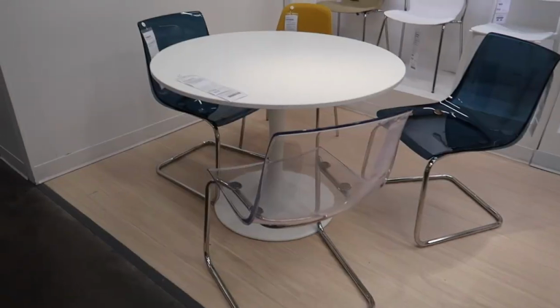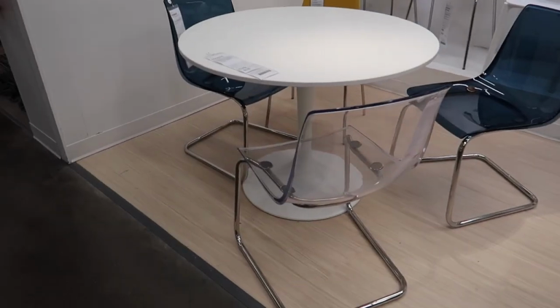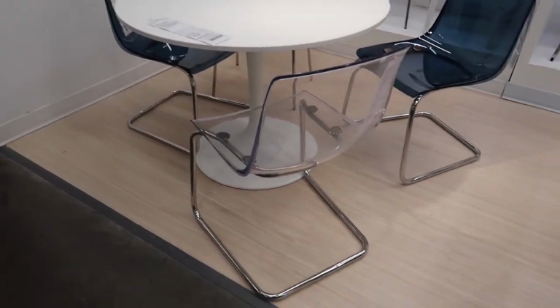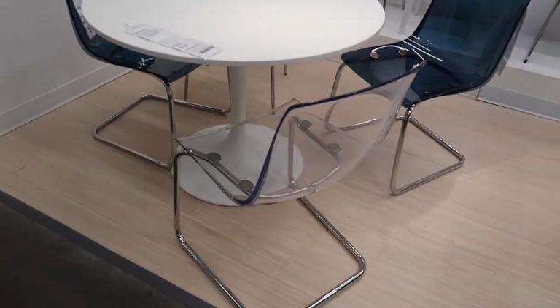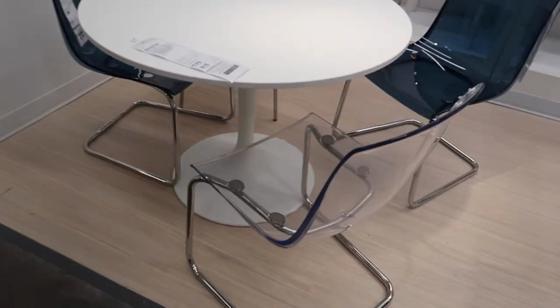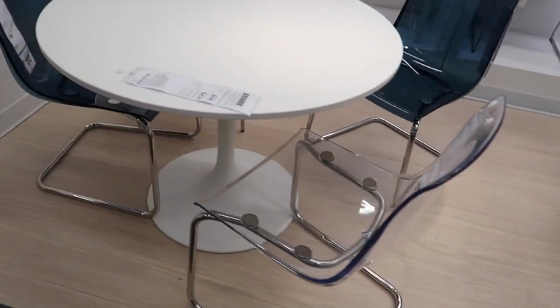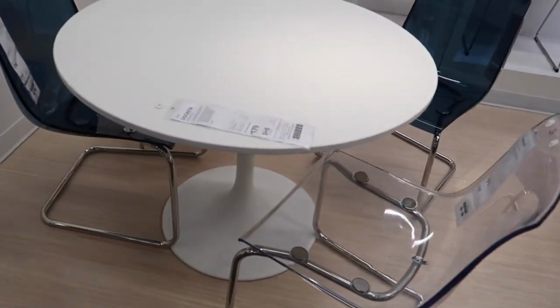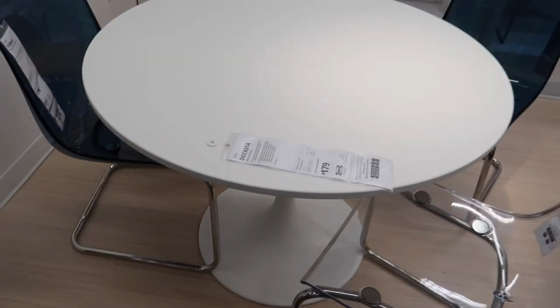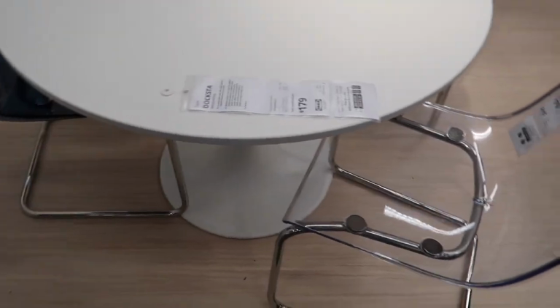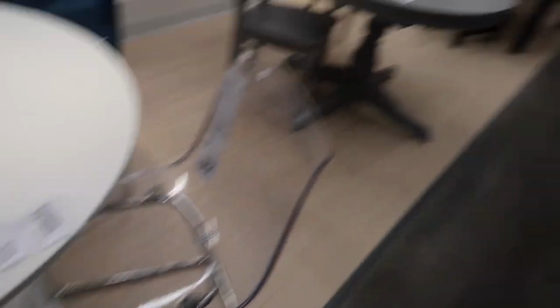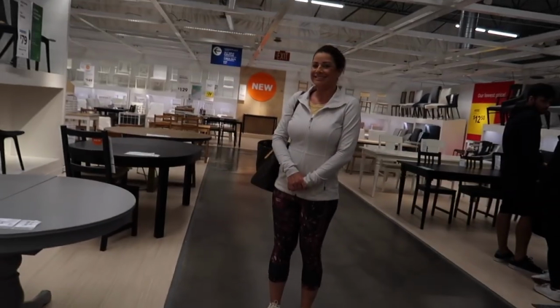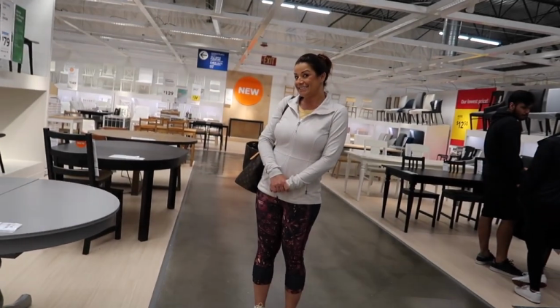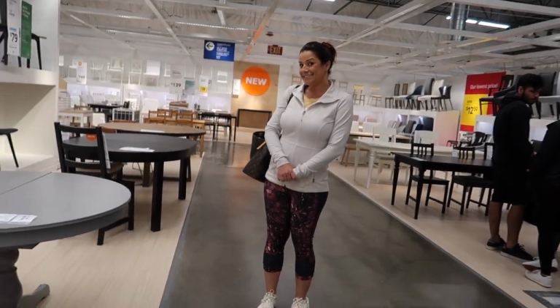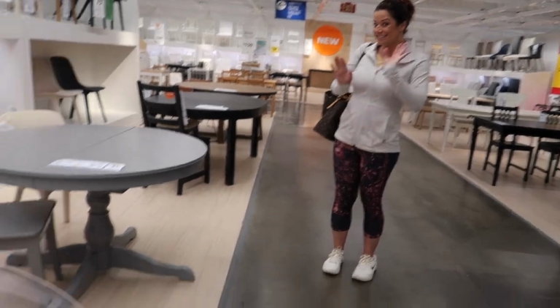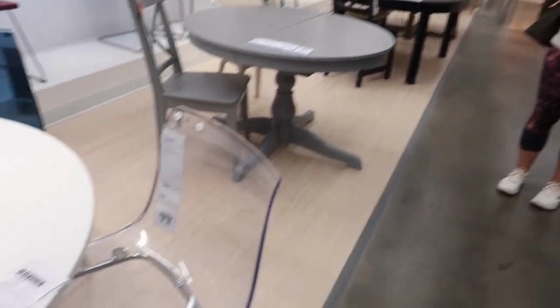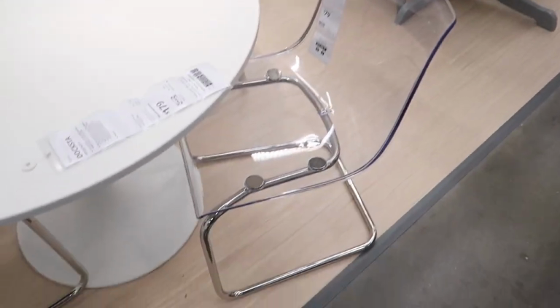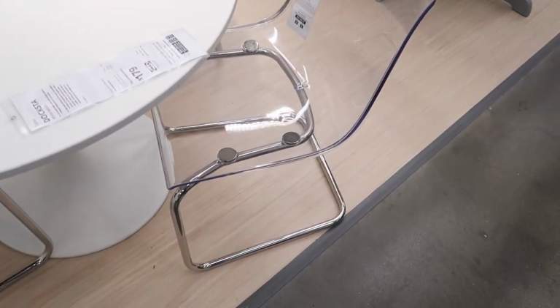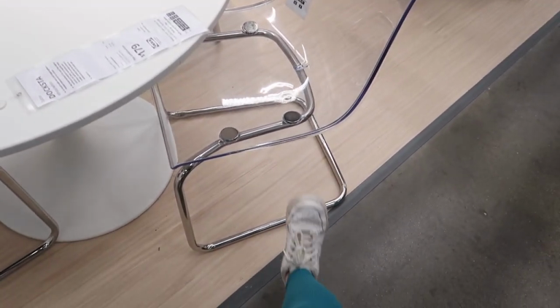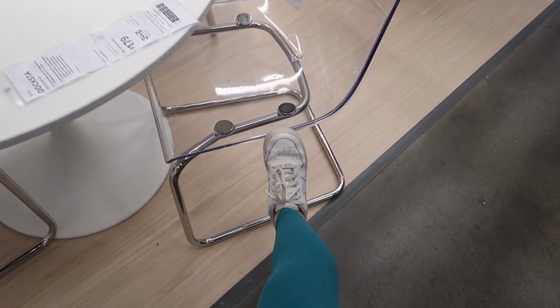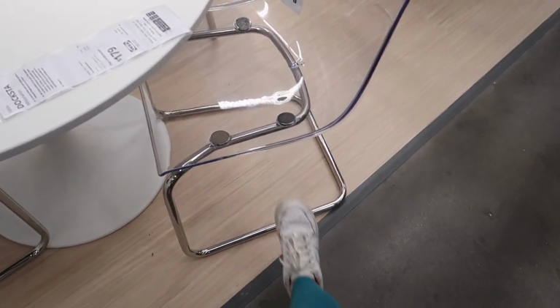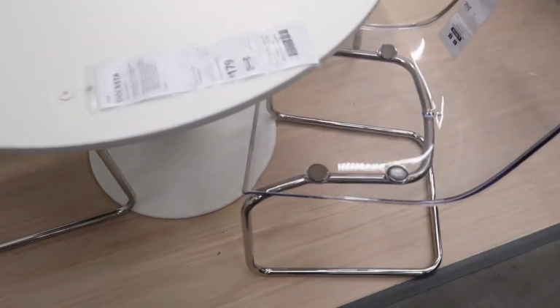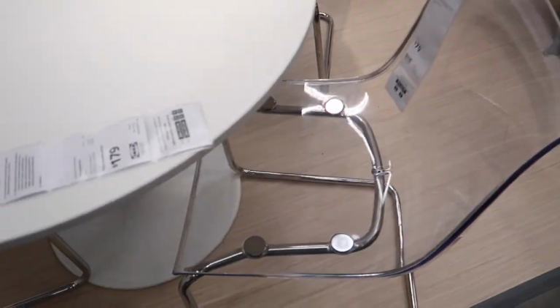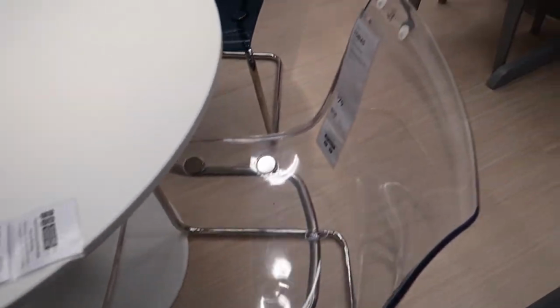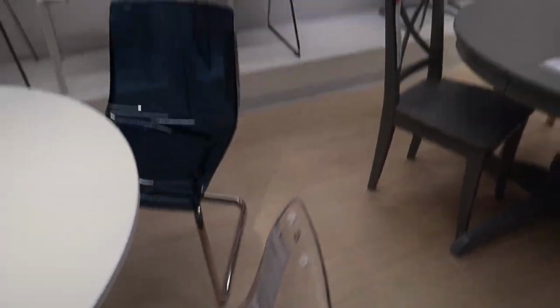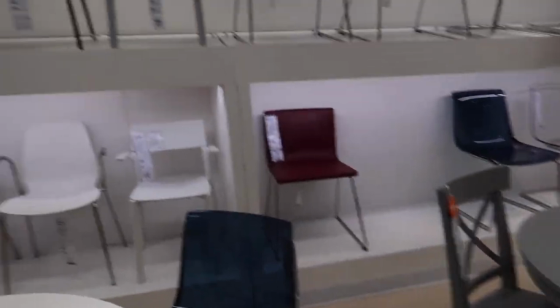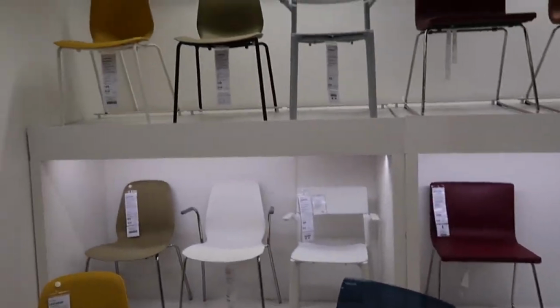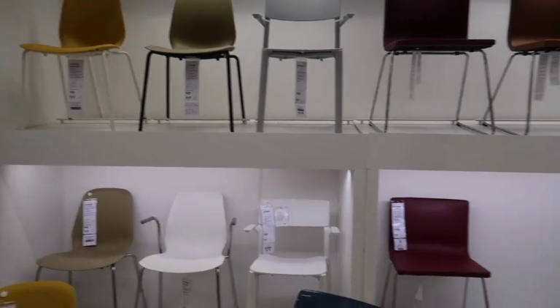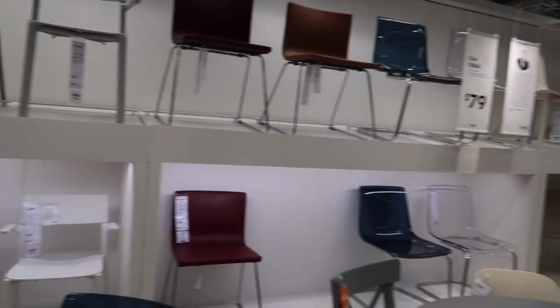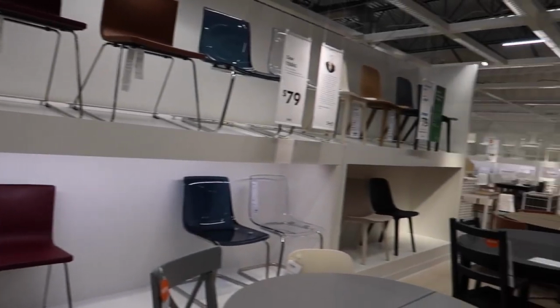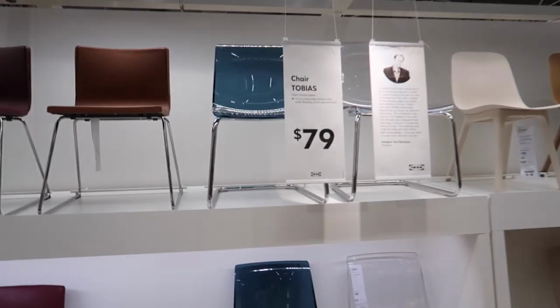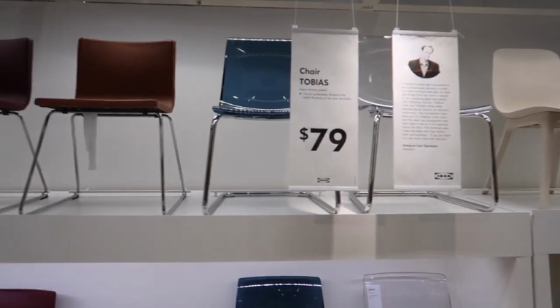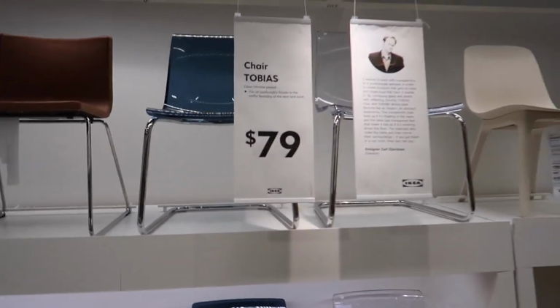My mom loves this table. With this chair. Chair Tobias.